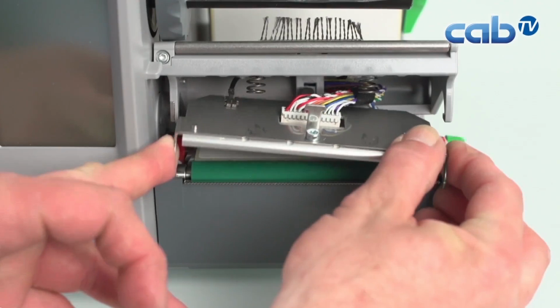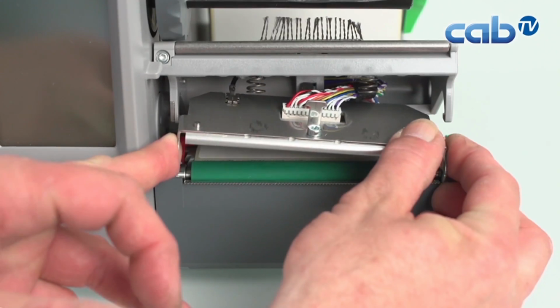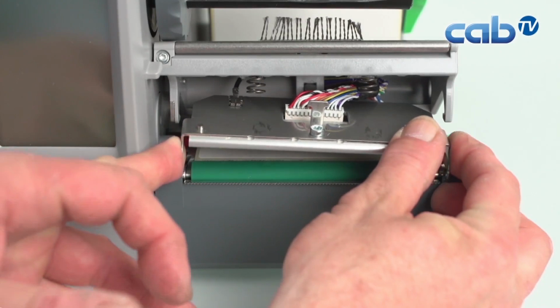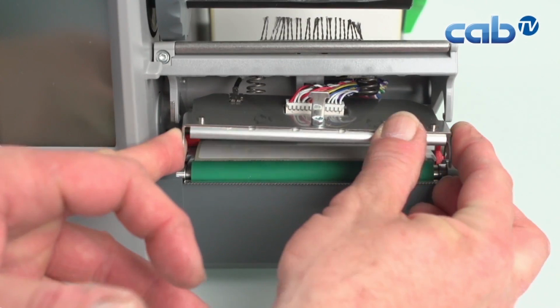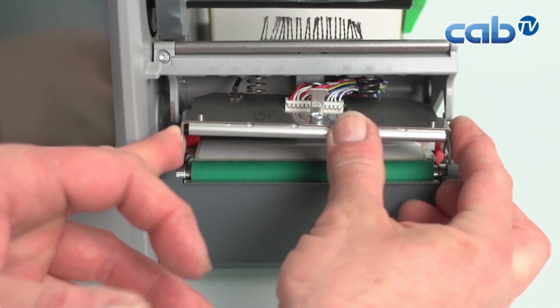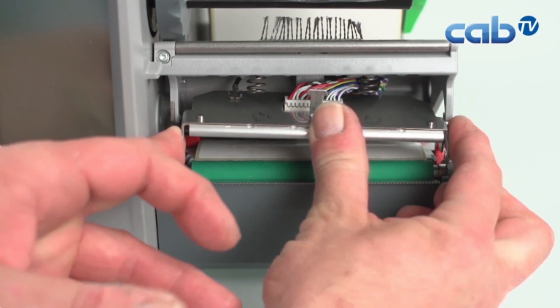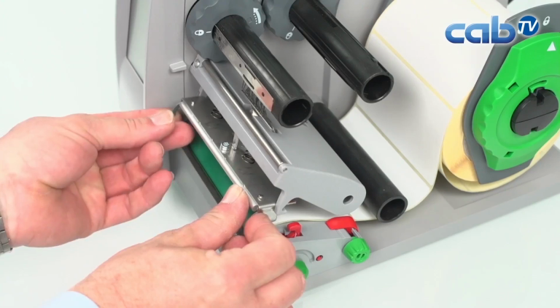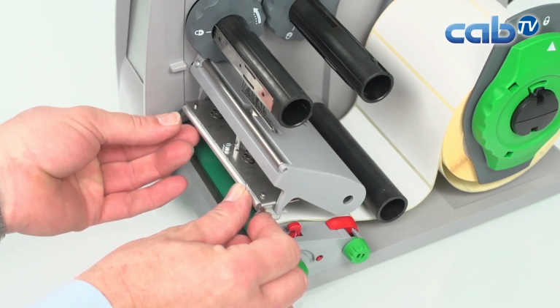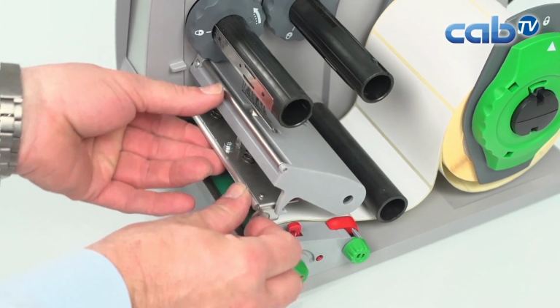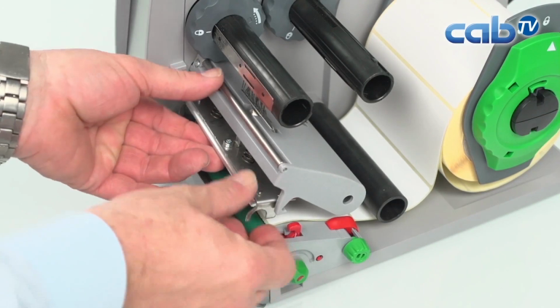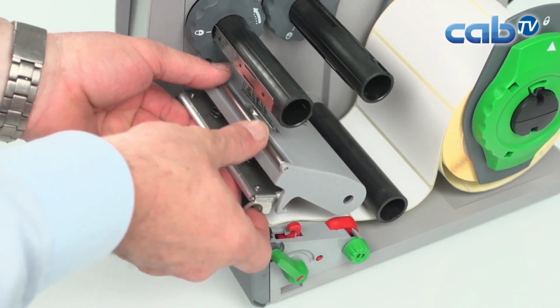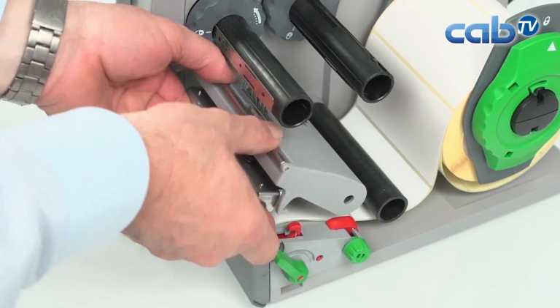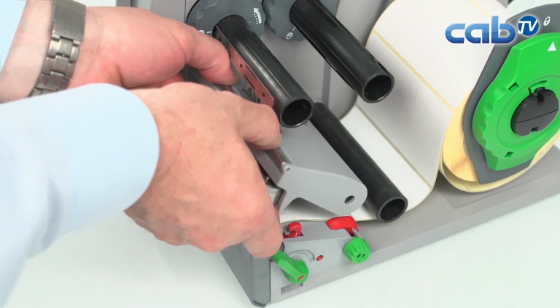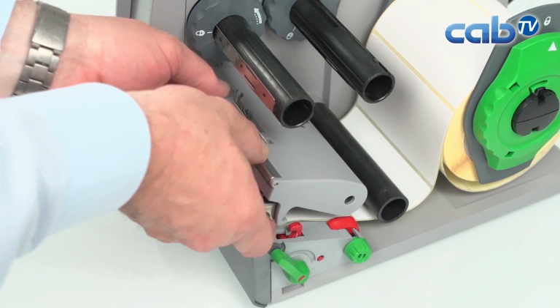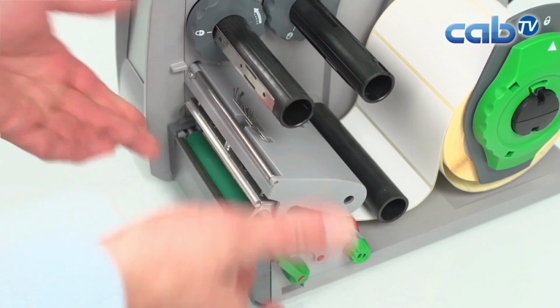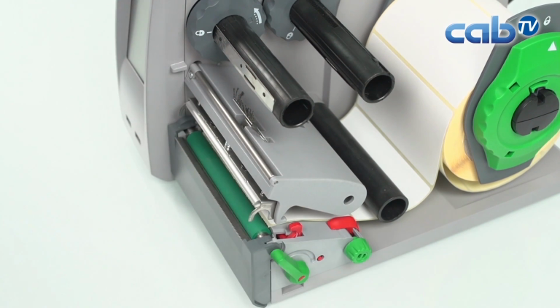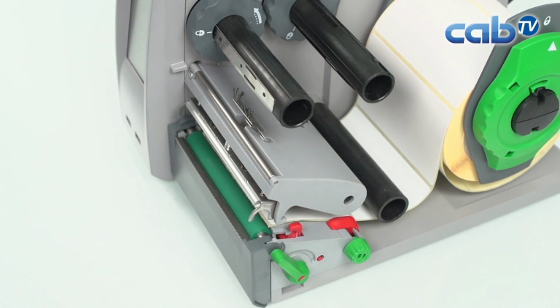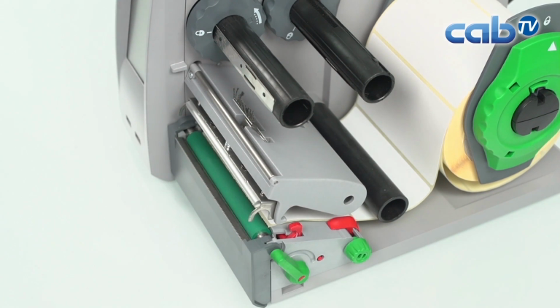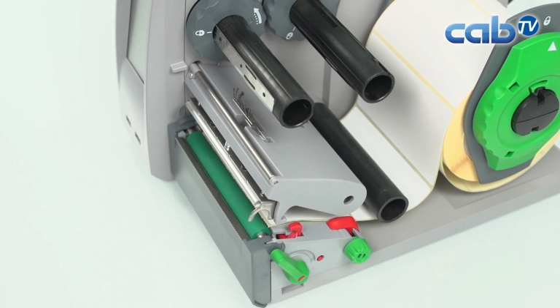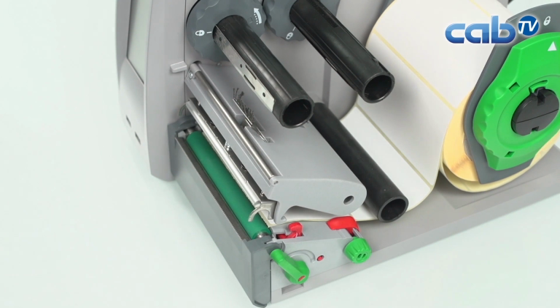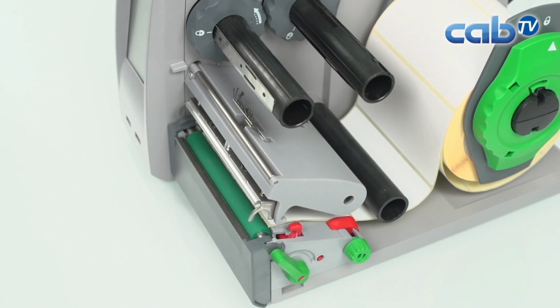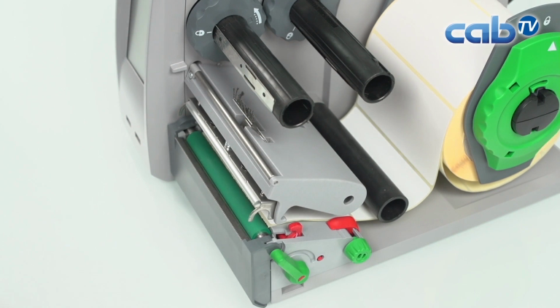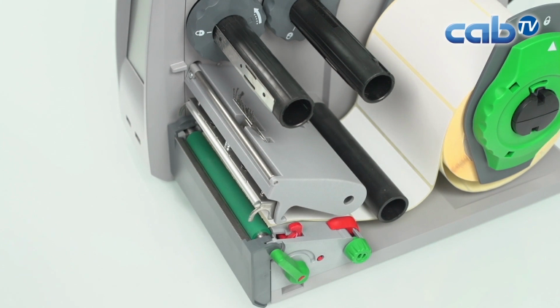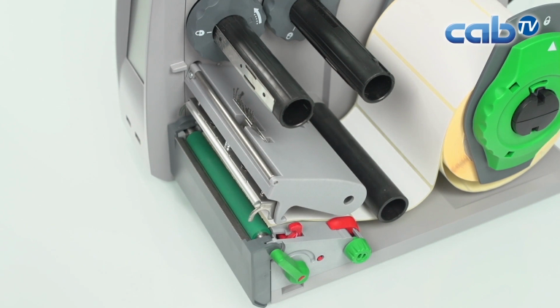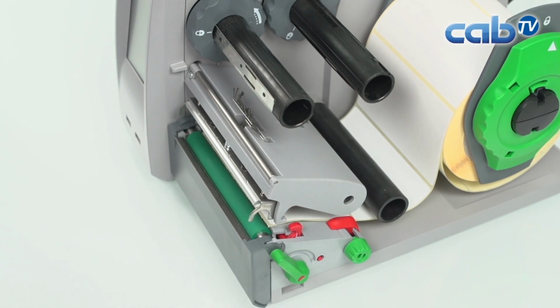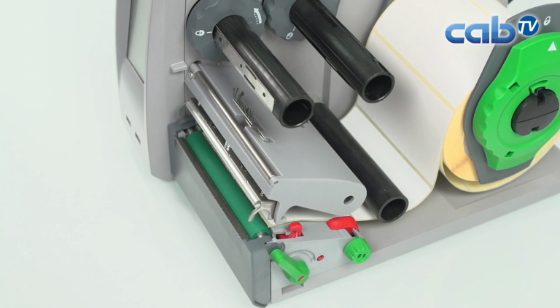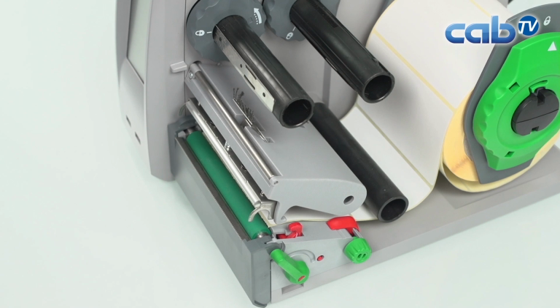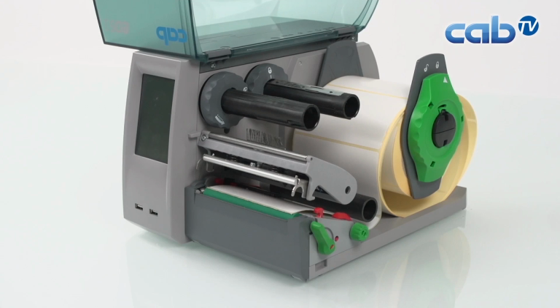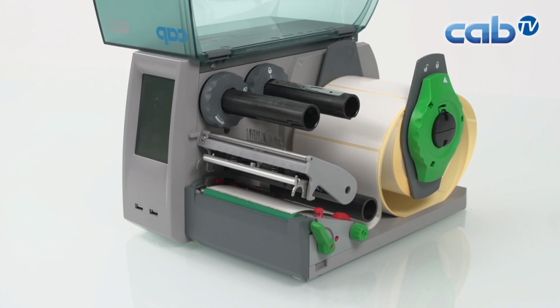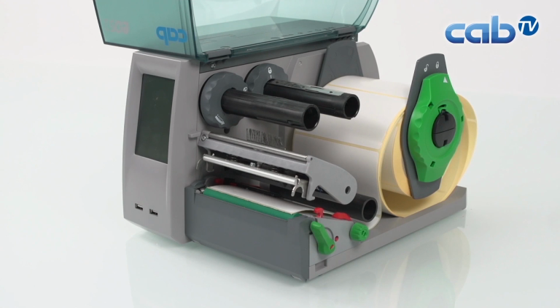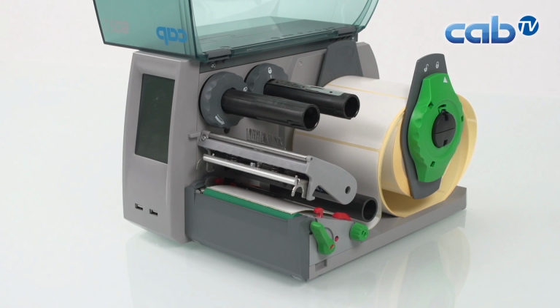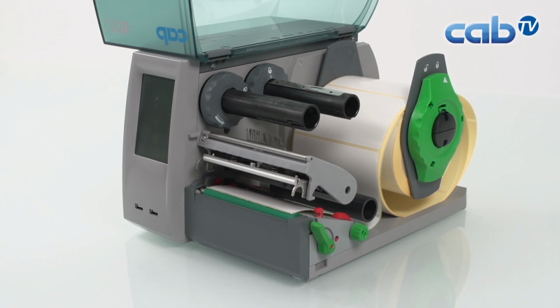There's a little slot that should fit in — push it upward and backward. That's all. It's so fast that it's really fun to change print heads.